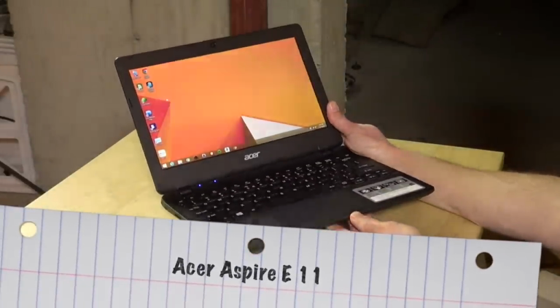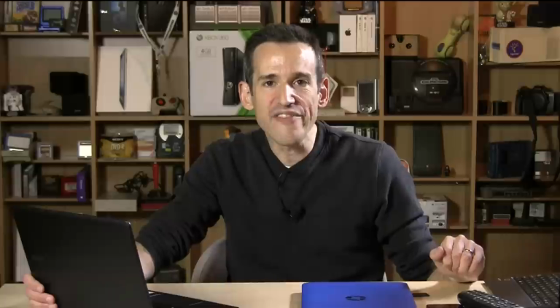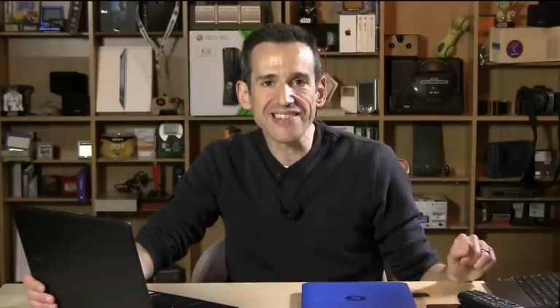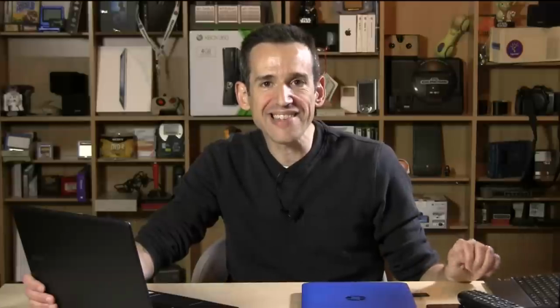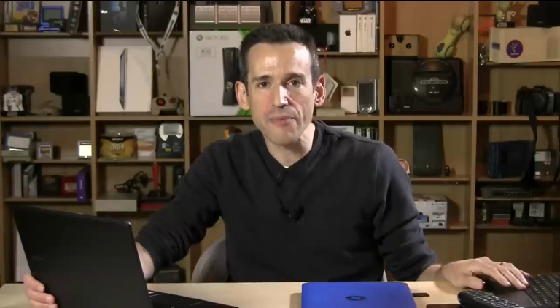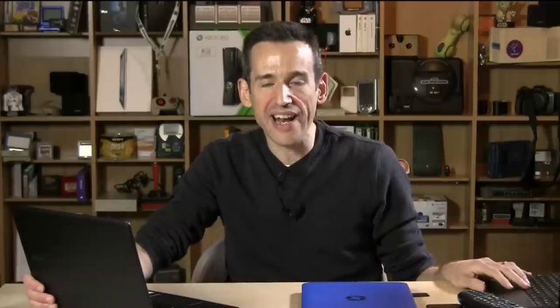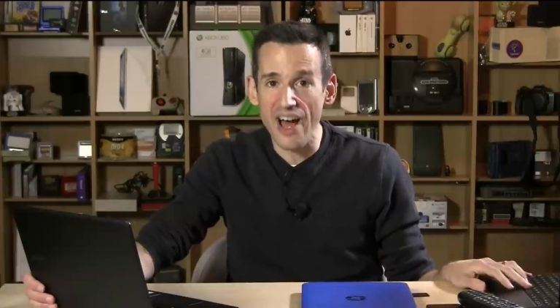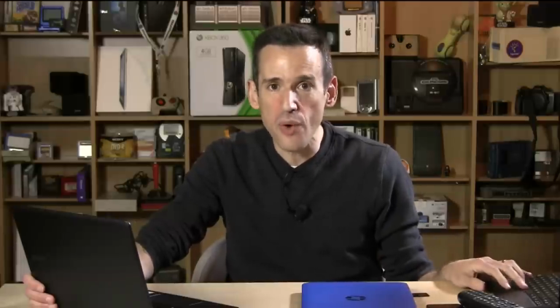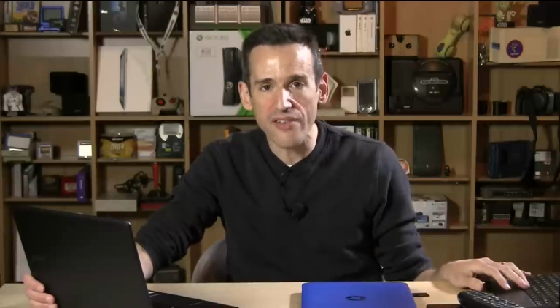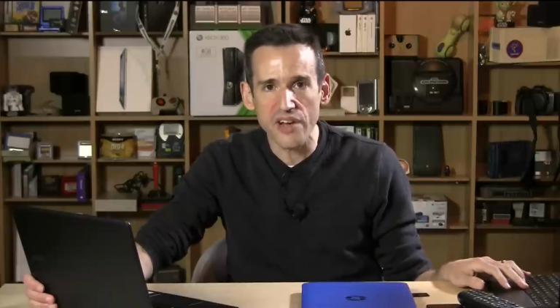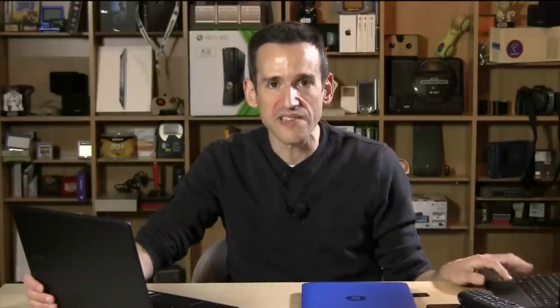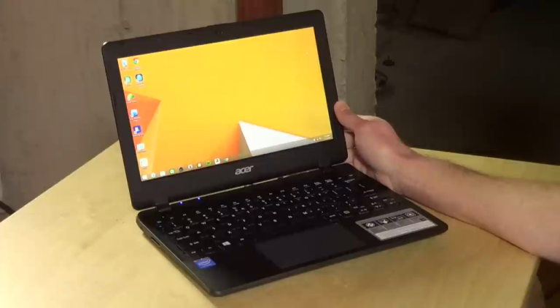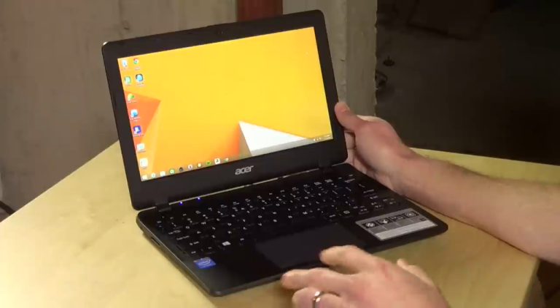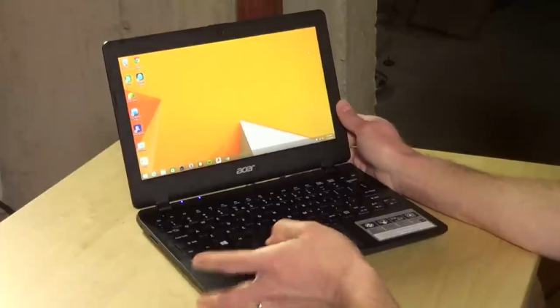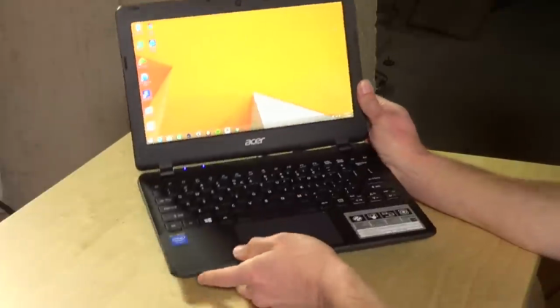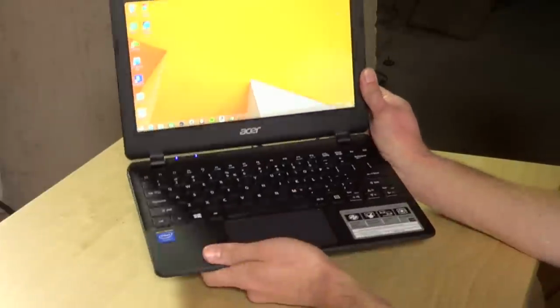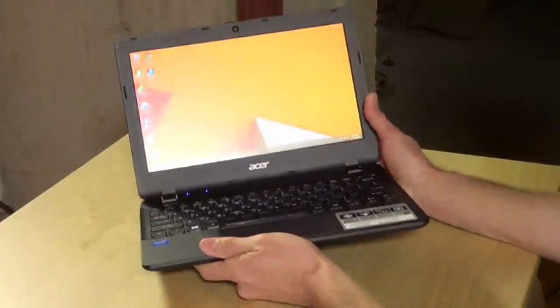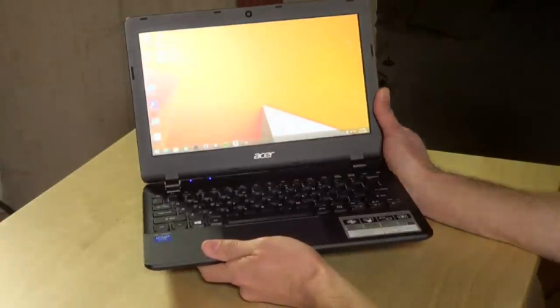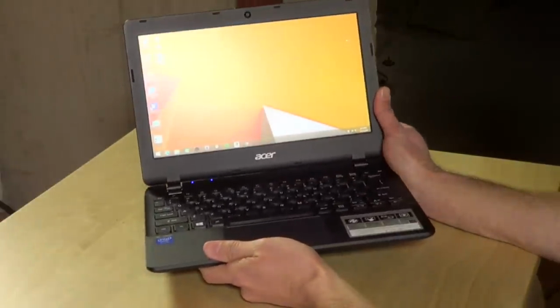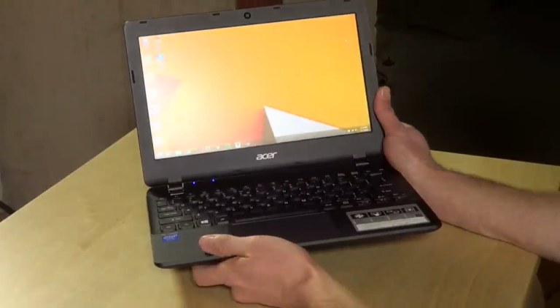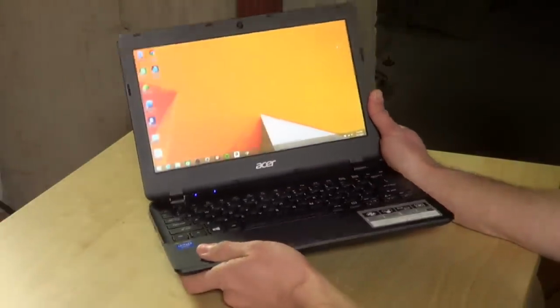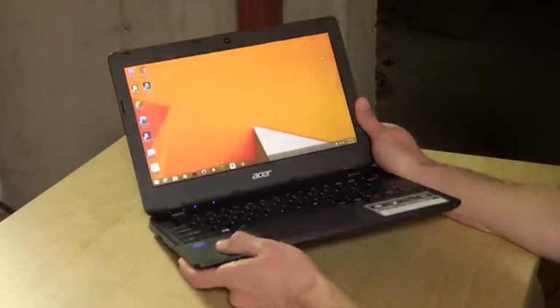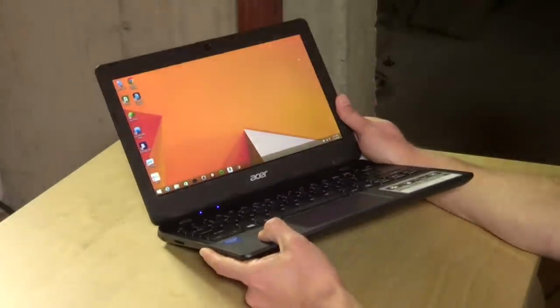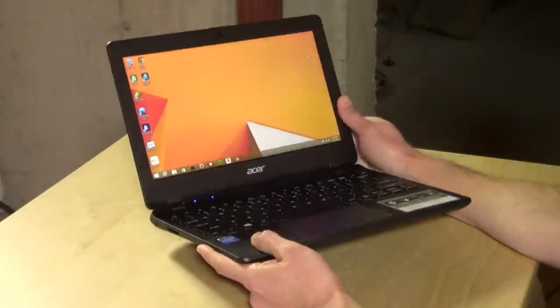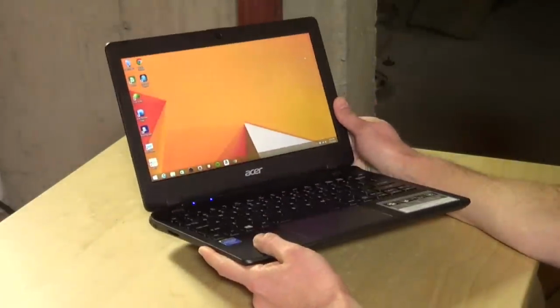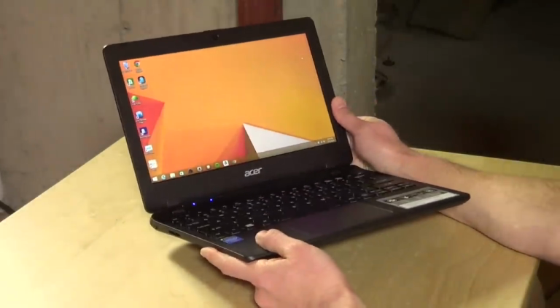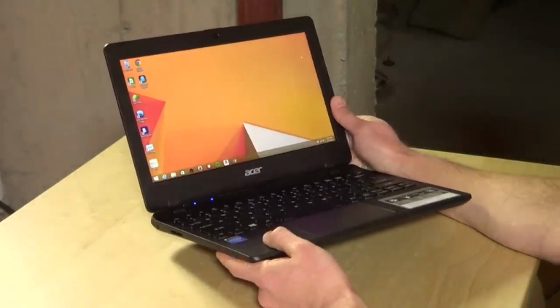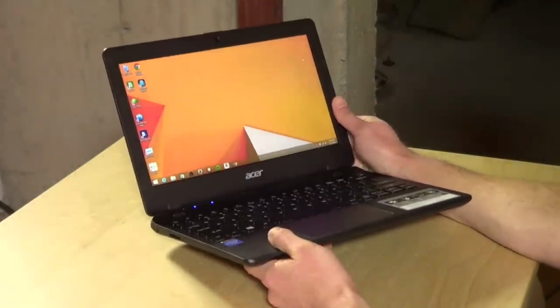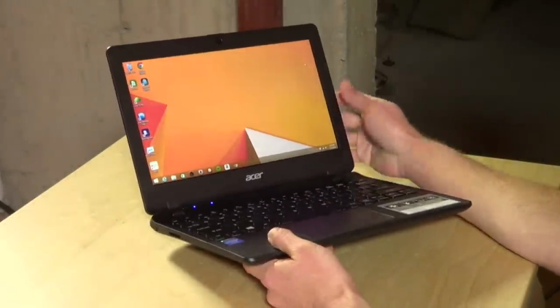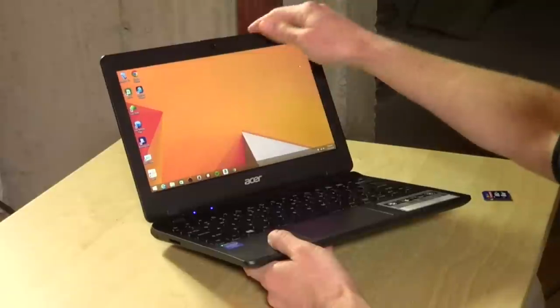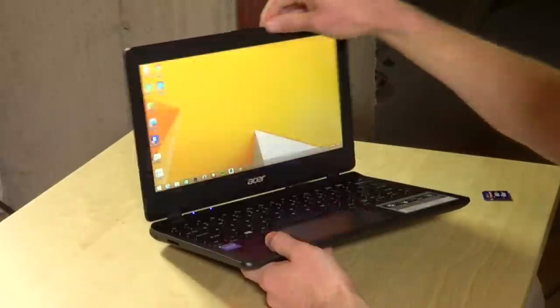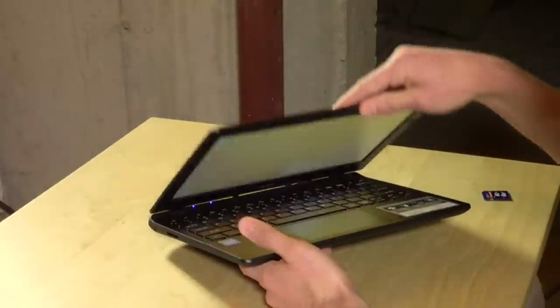Hey everybody, it's Lon Seidman and we're checking out another $200 Windows PC. This one is from Acer. It is their new Acer Aspire E11, an 11-inch Windows 8.1 notebook that costs about $200.